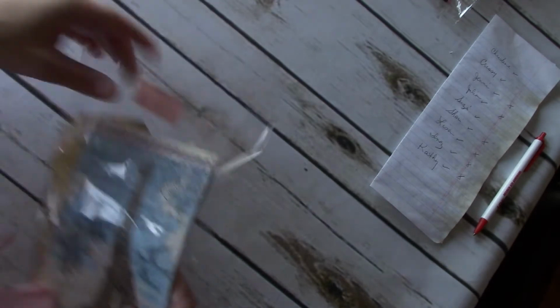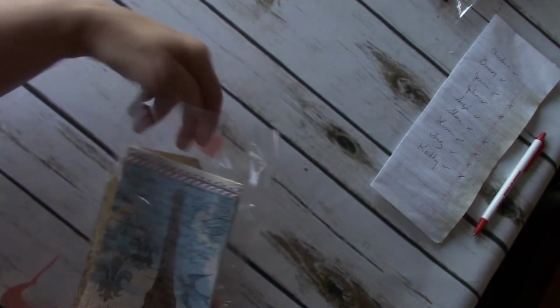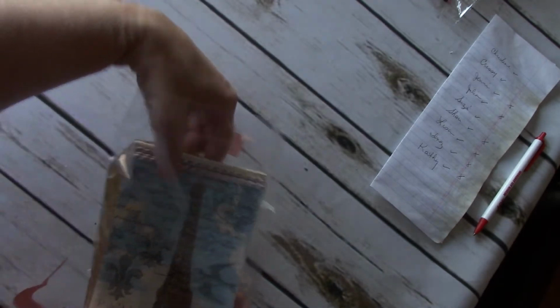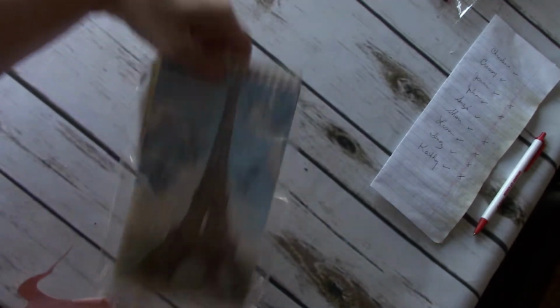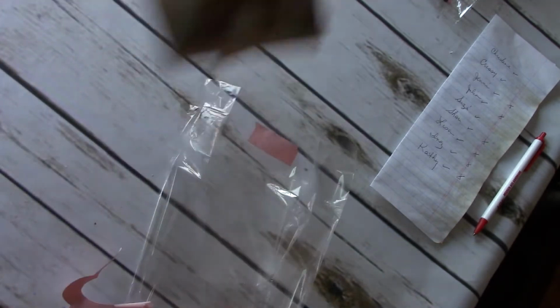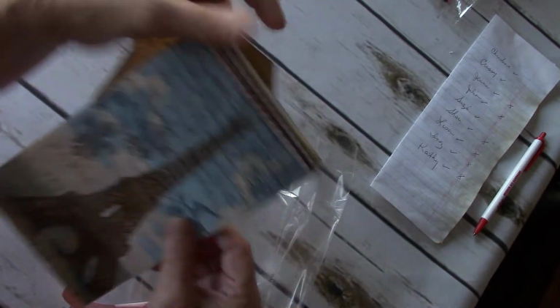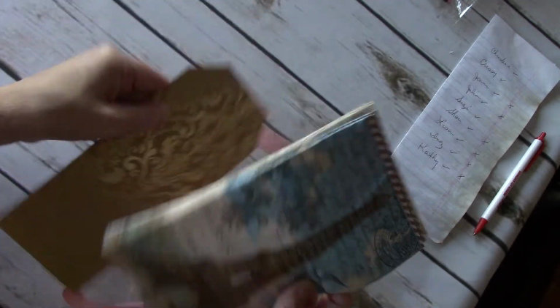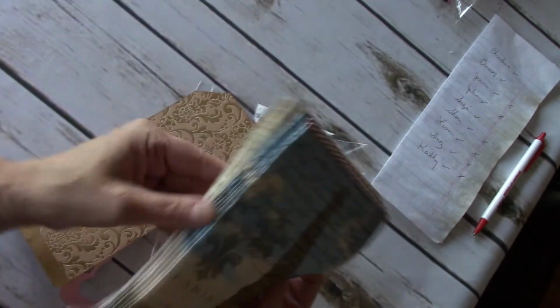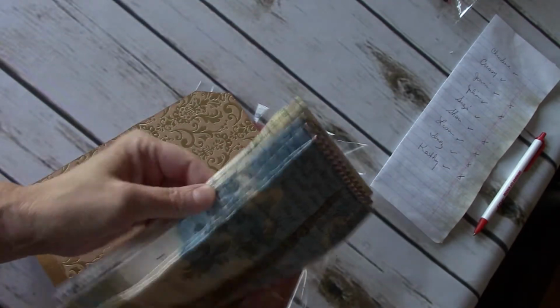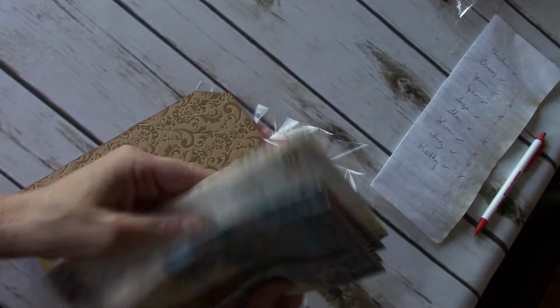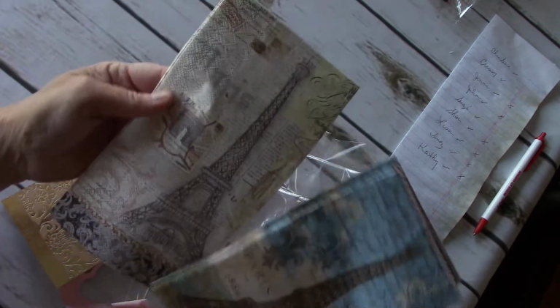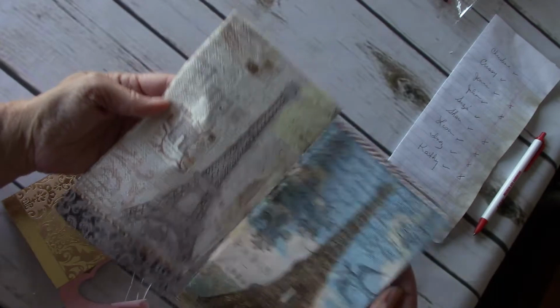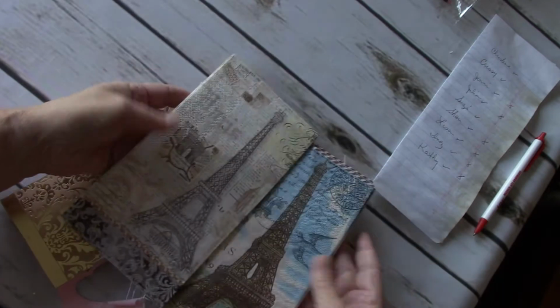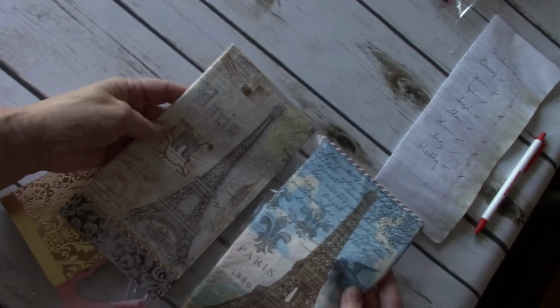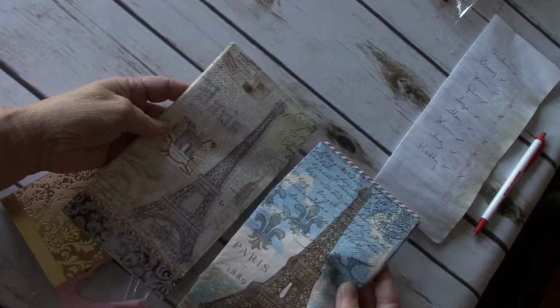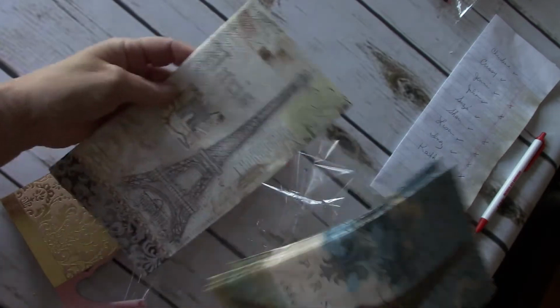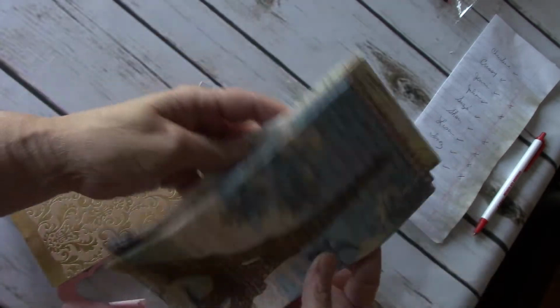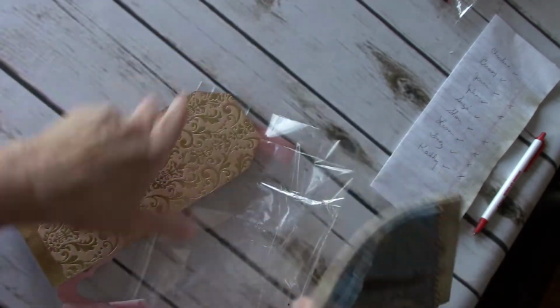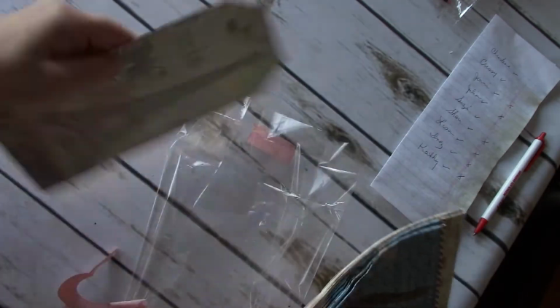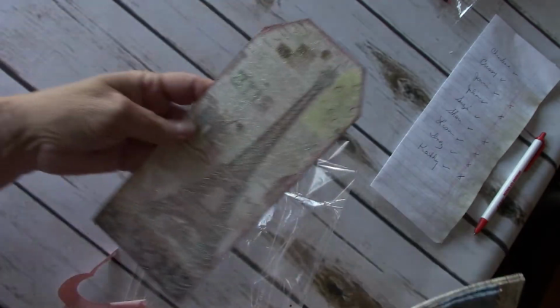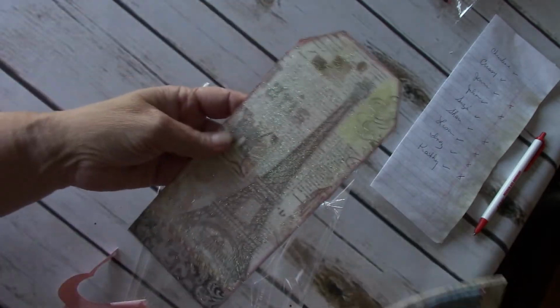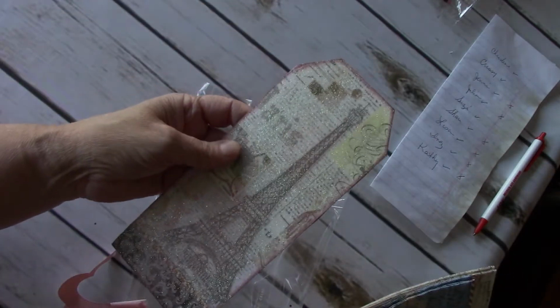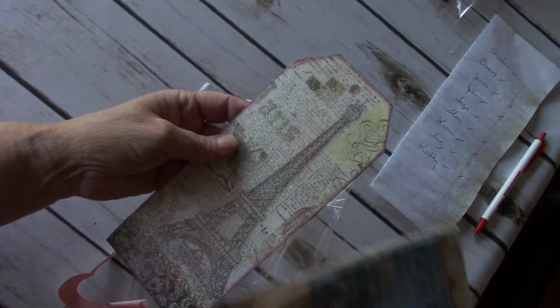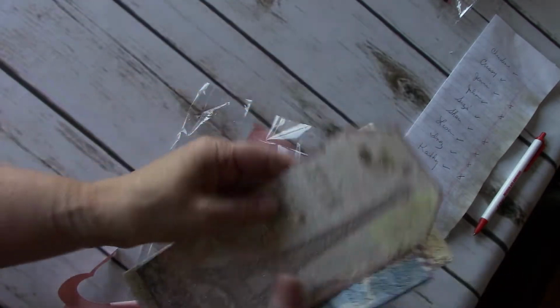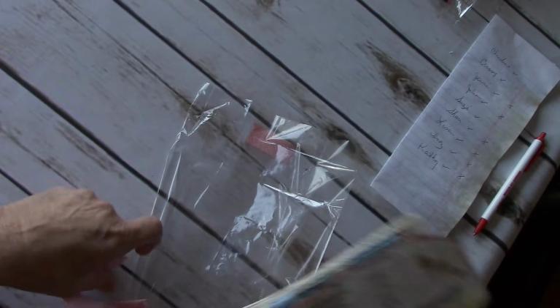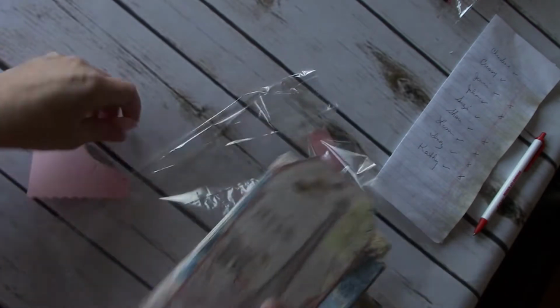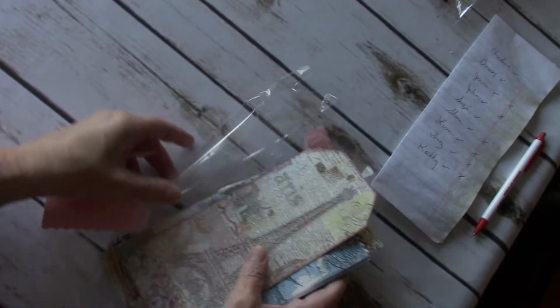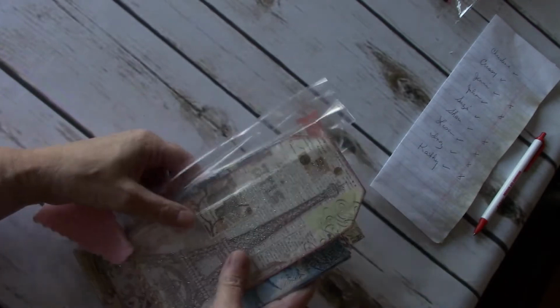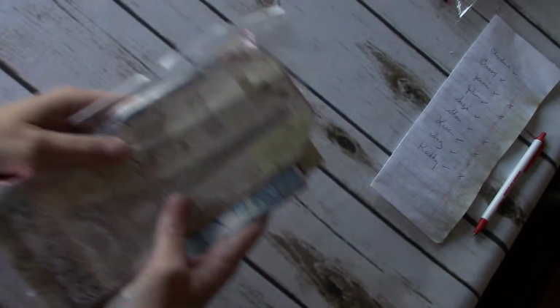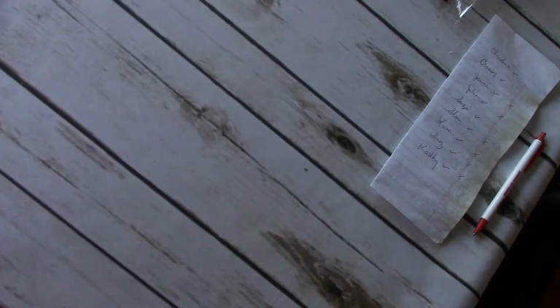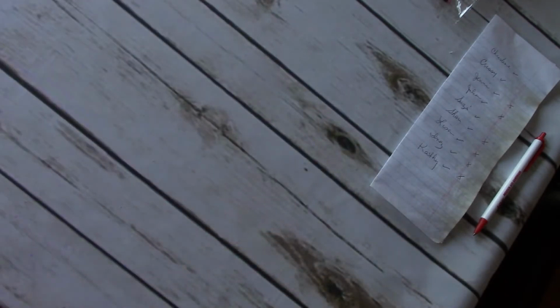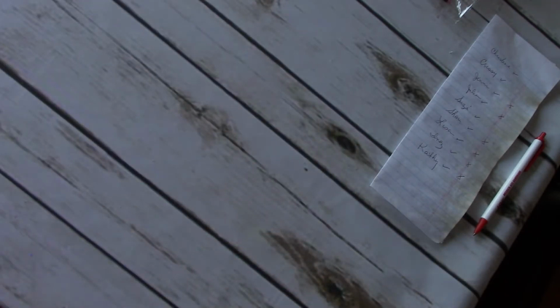And Susie Q sent me some really pretty napkins — Paris-themed napkins. And a real pretty tag. So thank you, Susie. I appreciate that. They're really pretty.